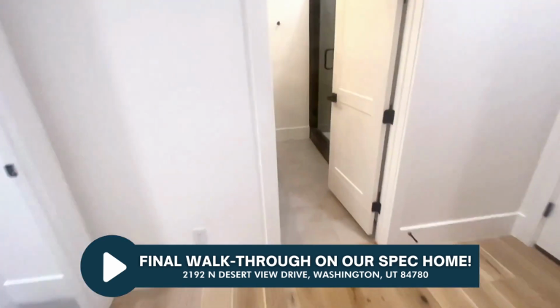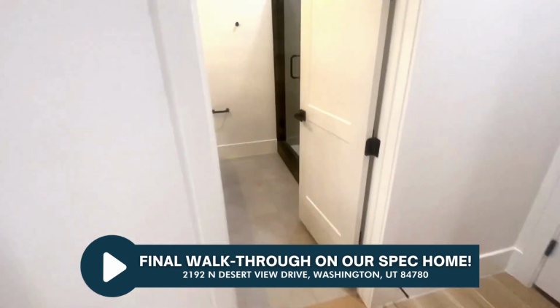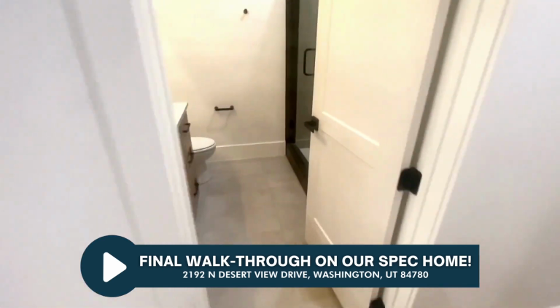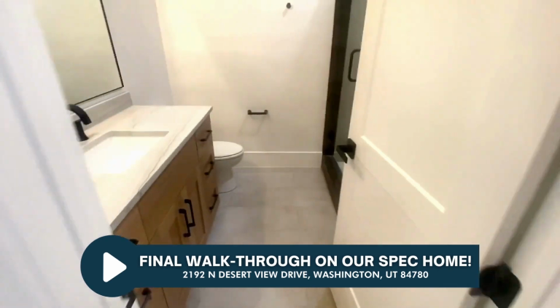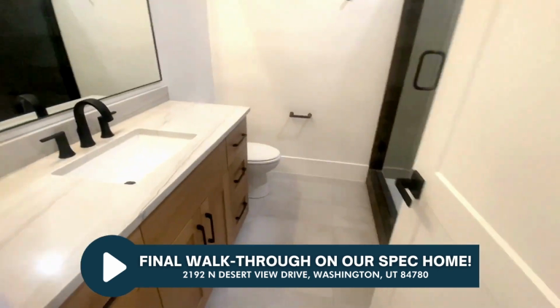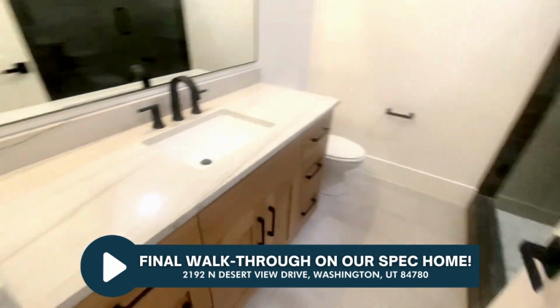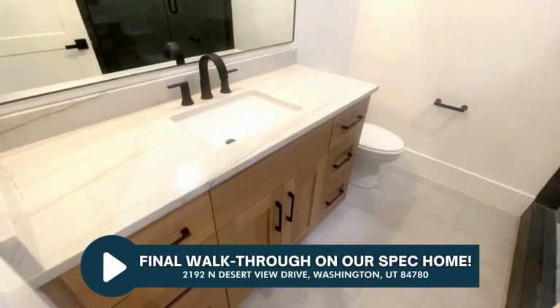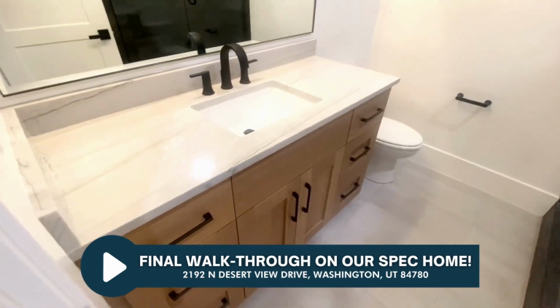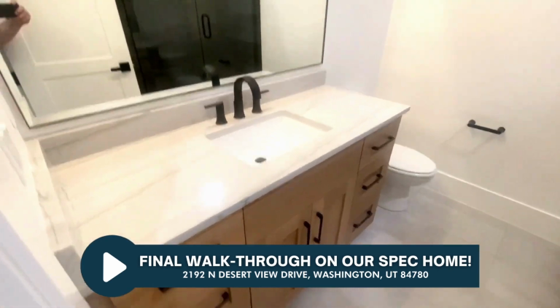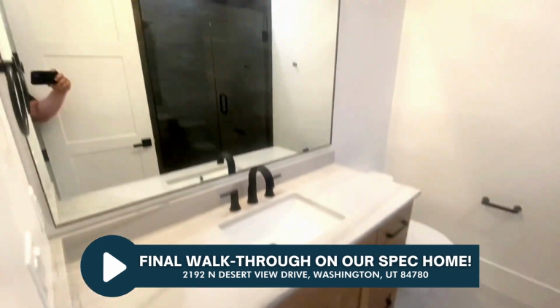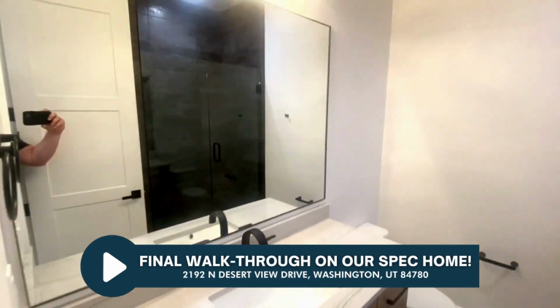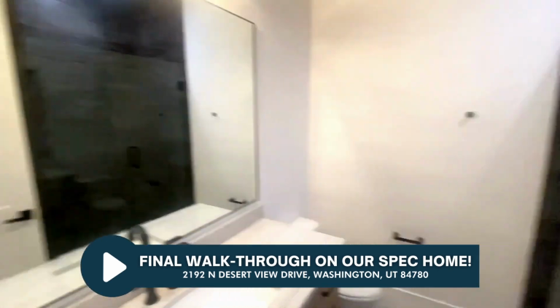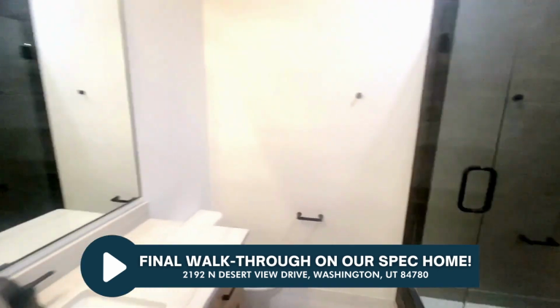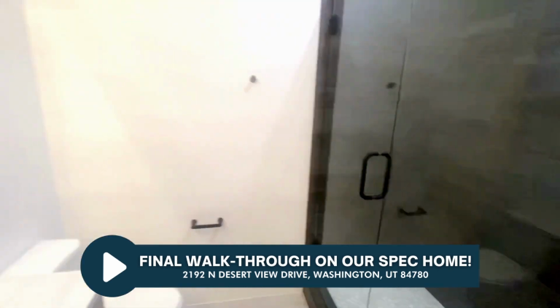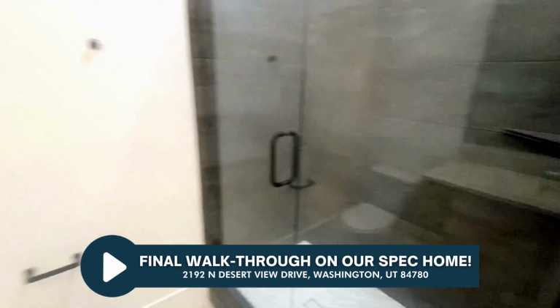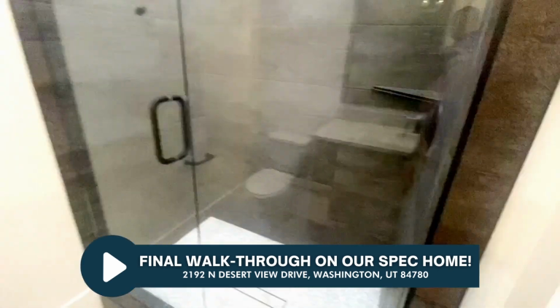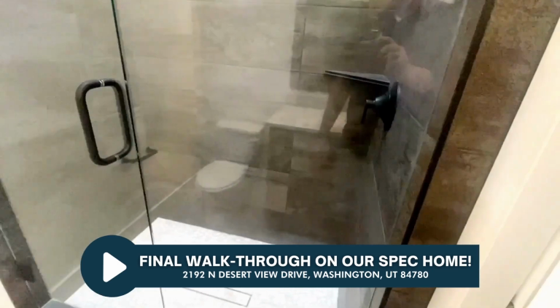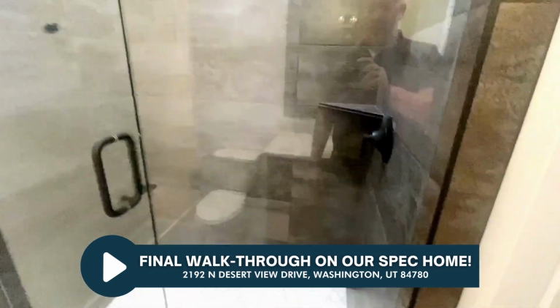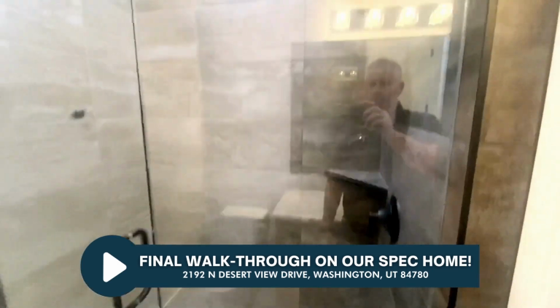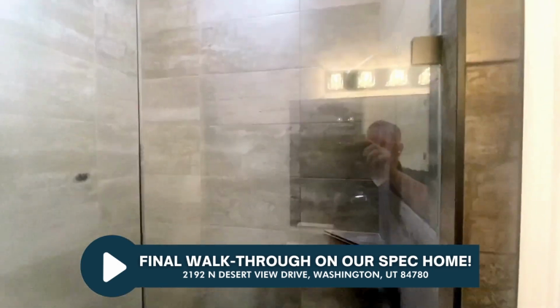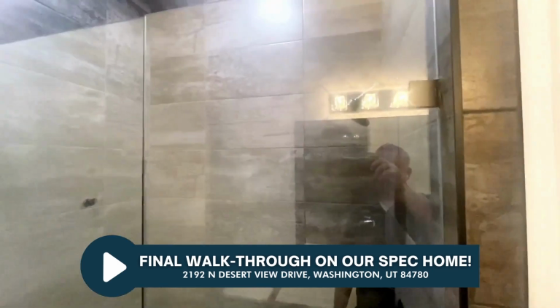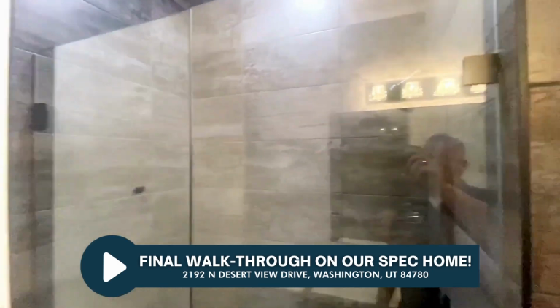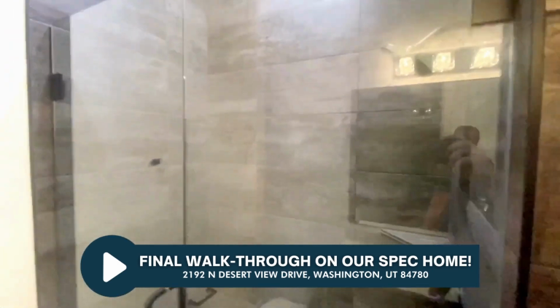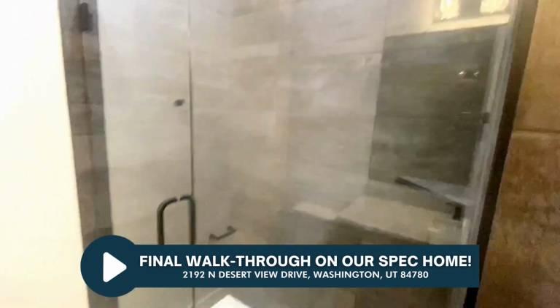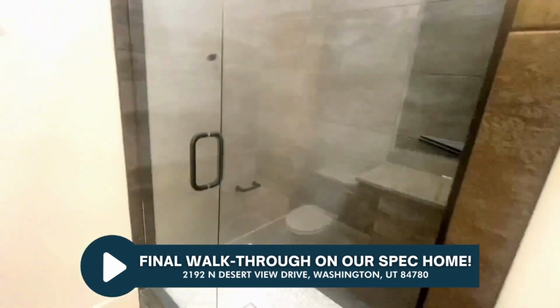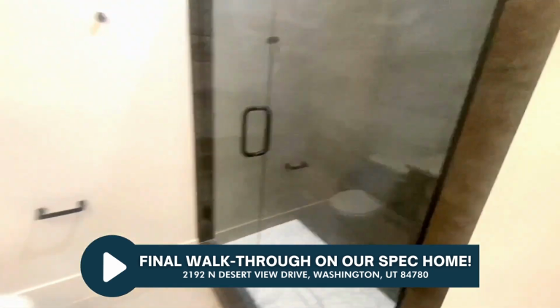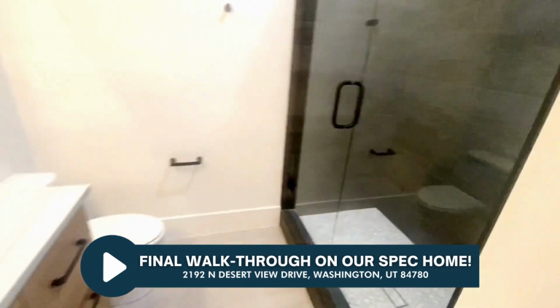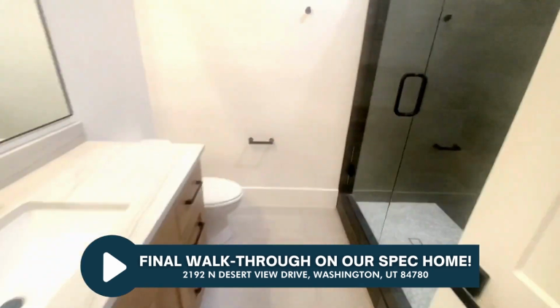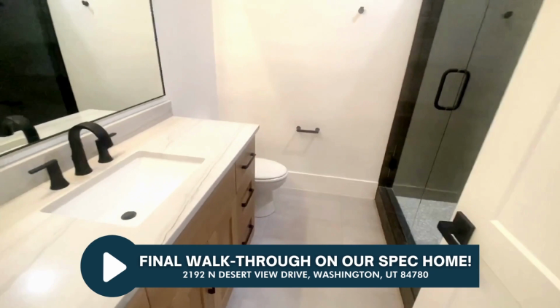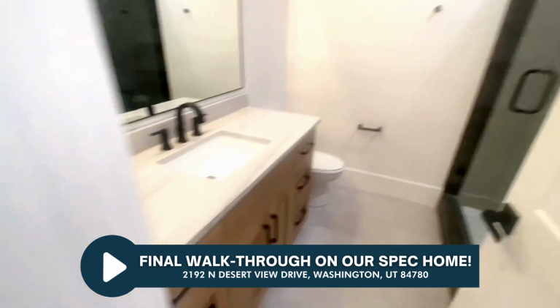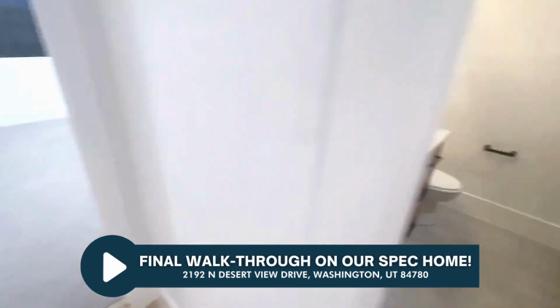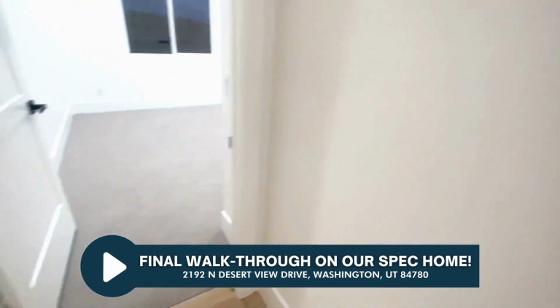Bathroom number three — guest bathroom. More of the same fixtures, and that's the Moen Doux — D-O-U-X — in case you were curious about what those were. In matte black.